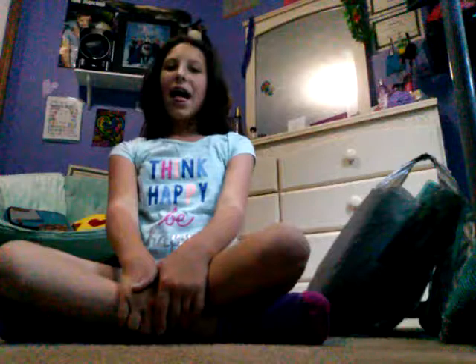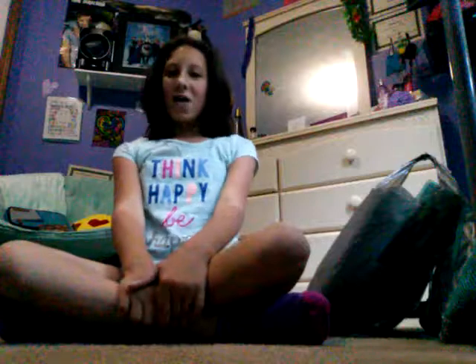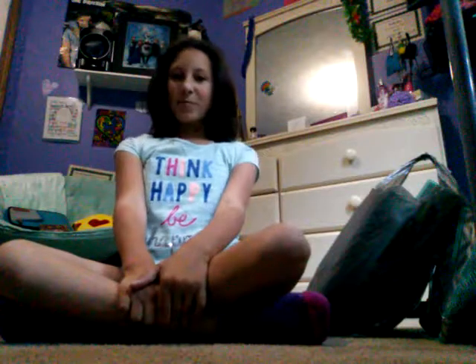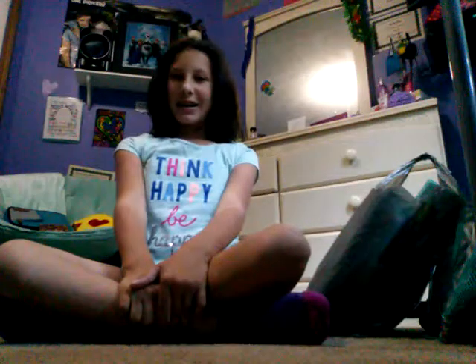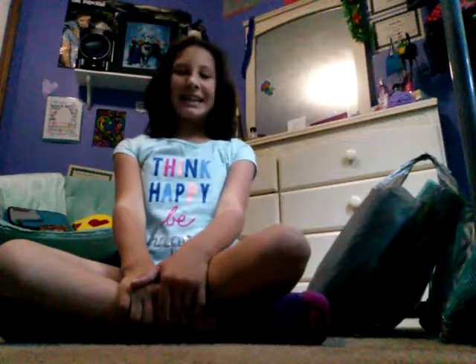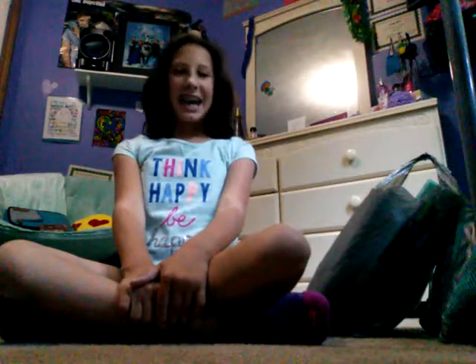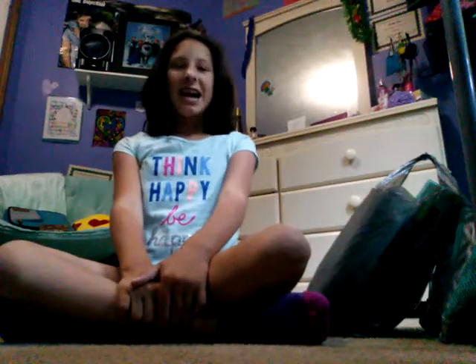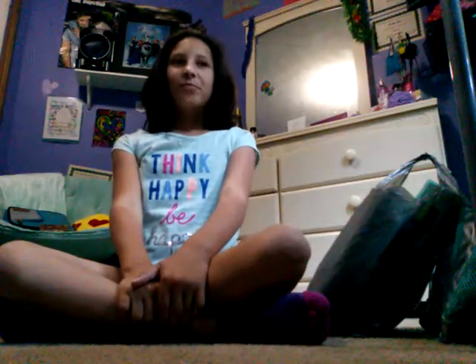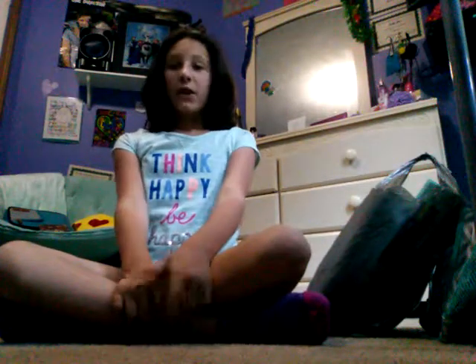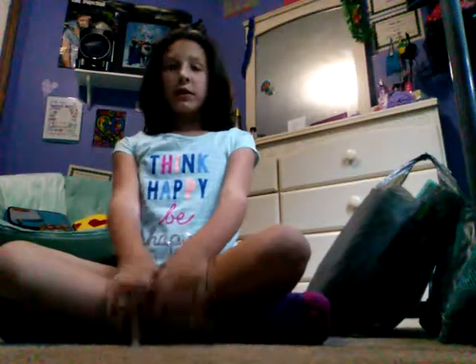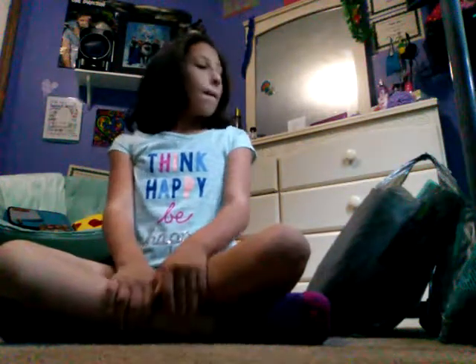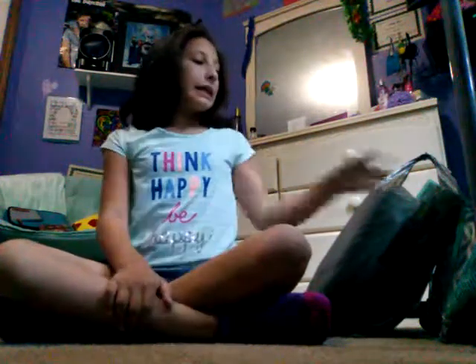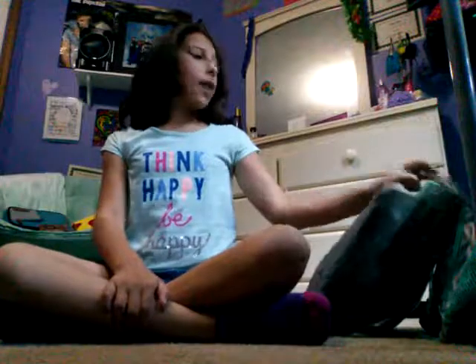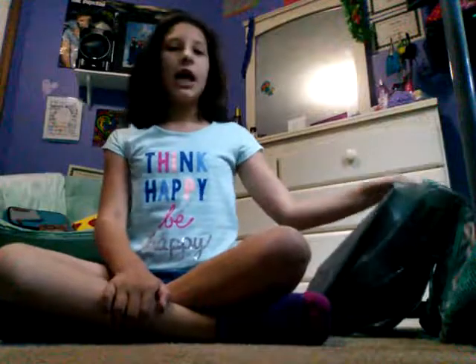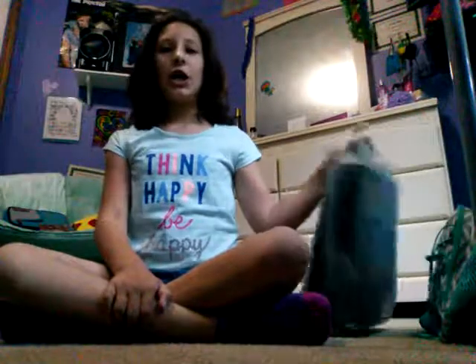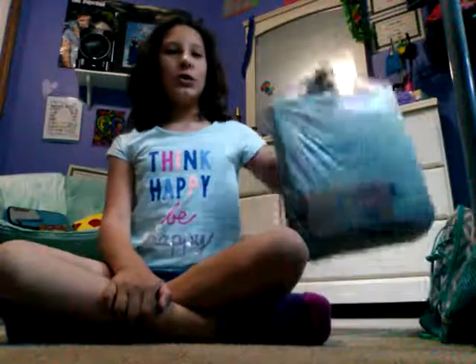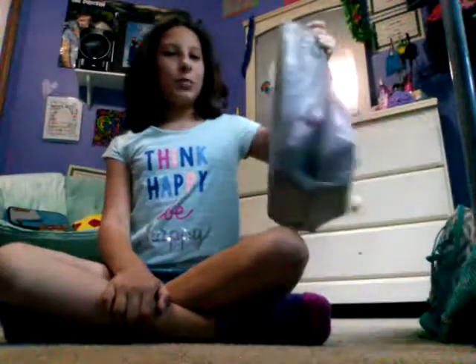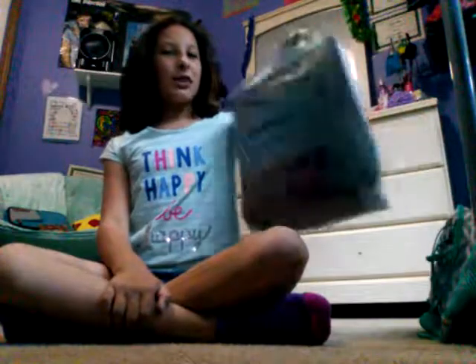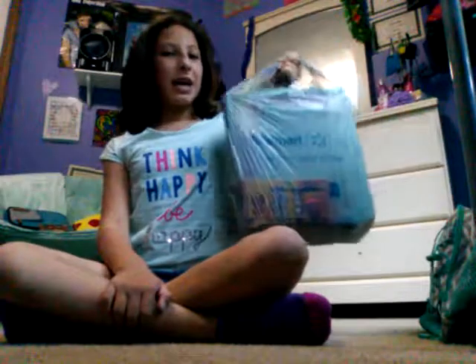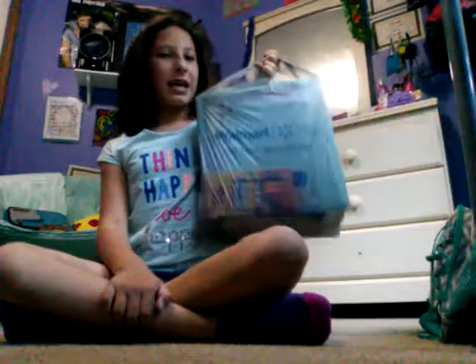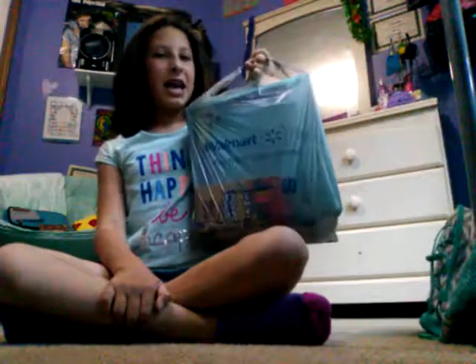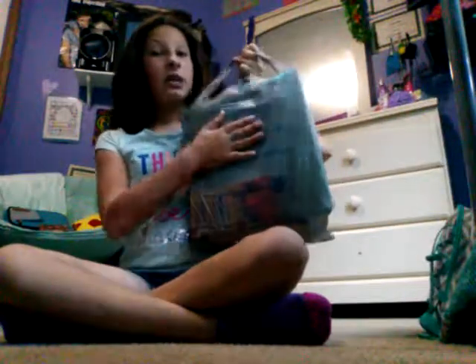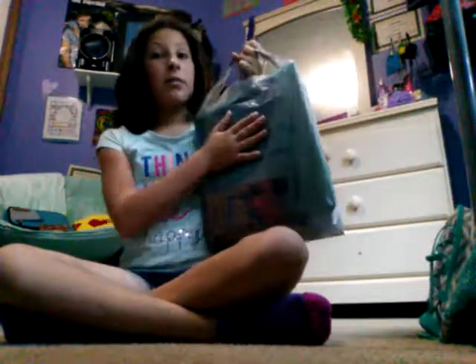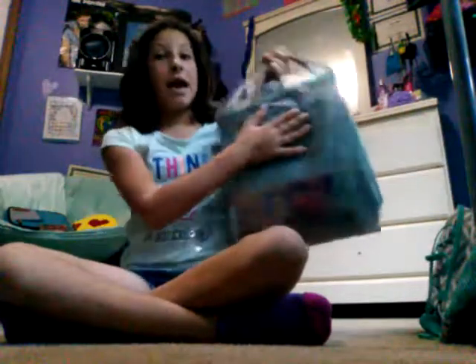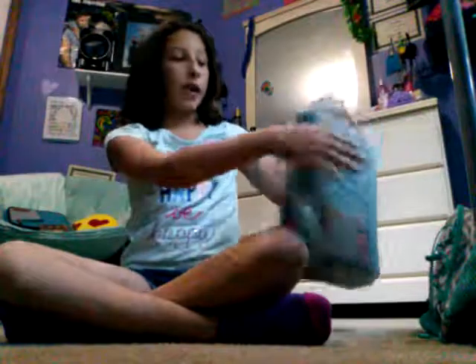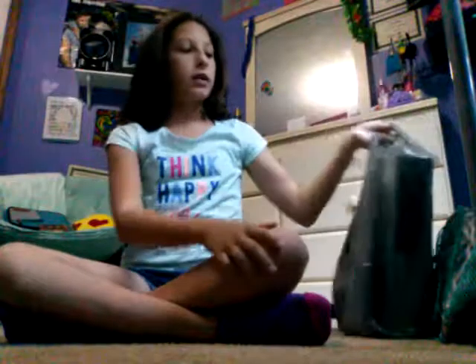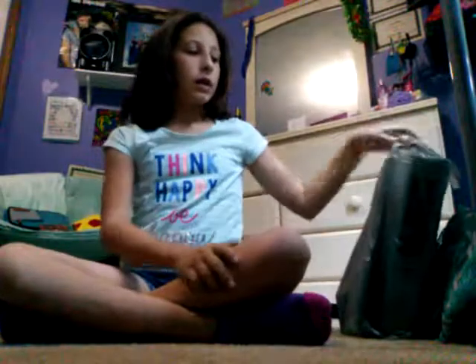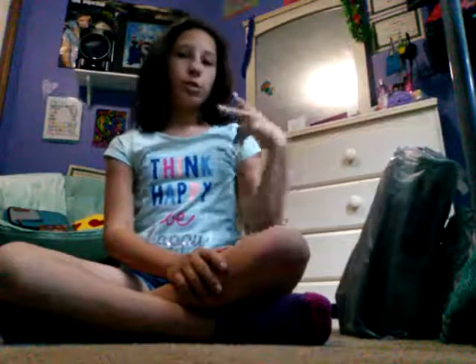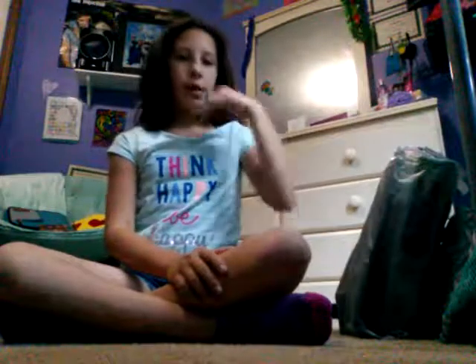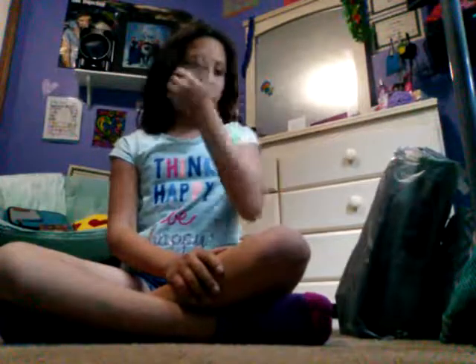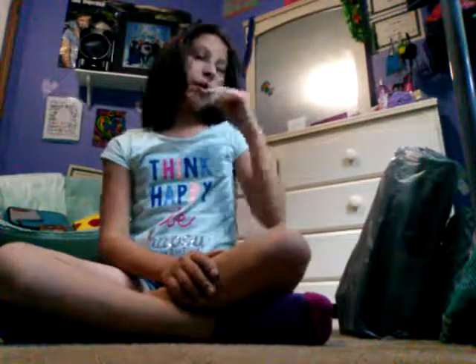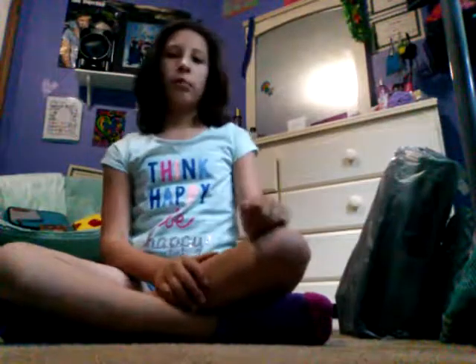Hello, everybody! Today I went school supply shopping. It's one big heavy bag — it was two bags, but I put it all in one.